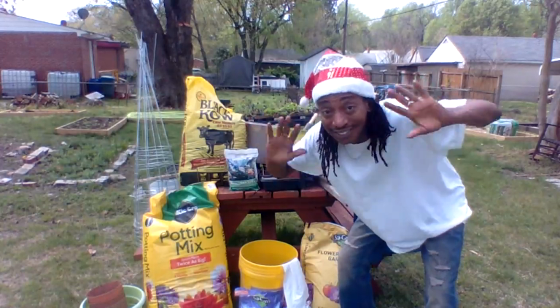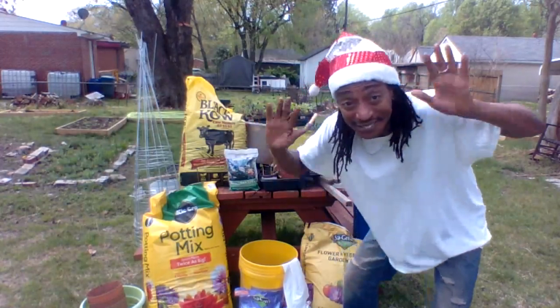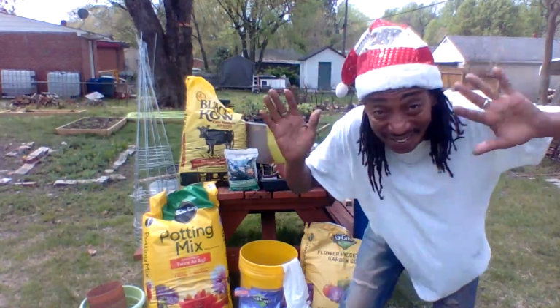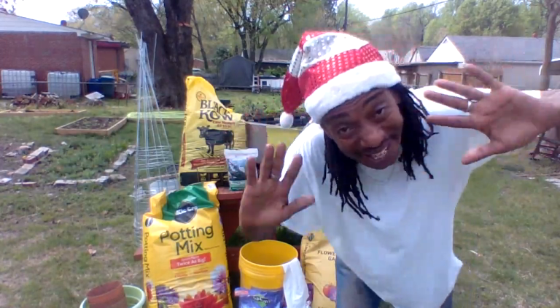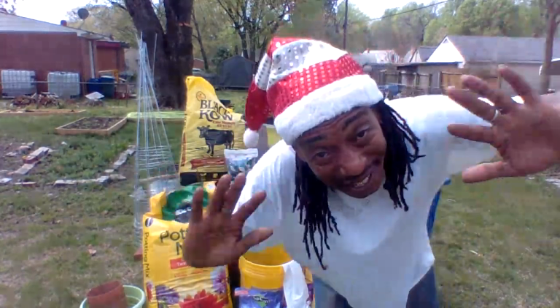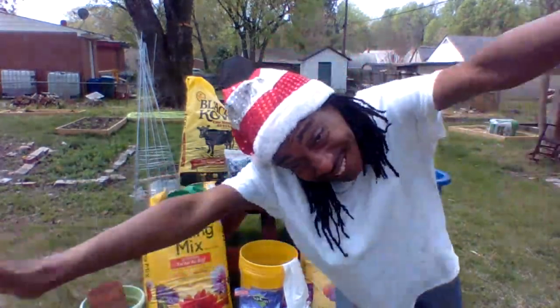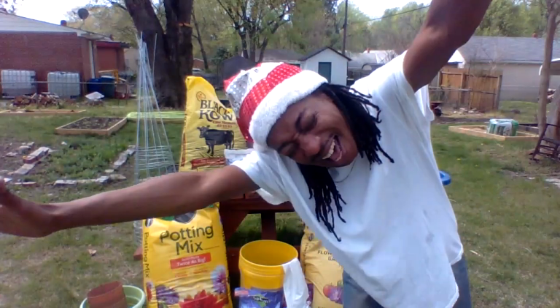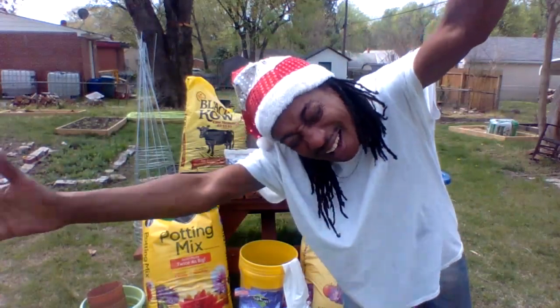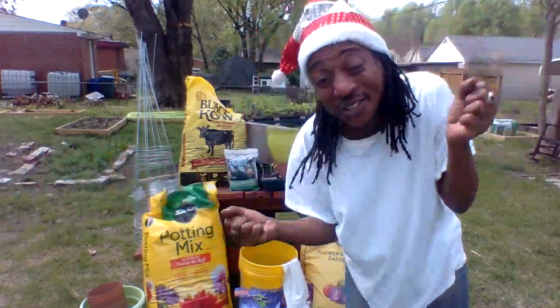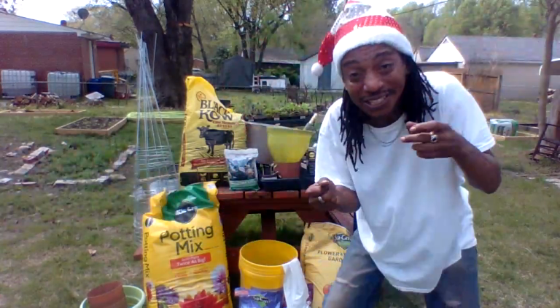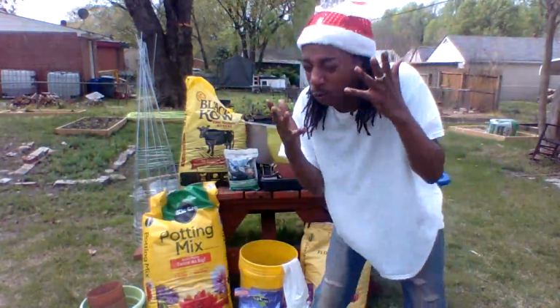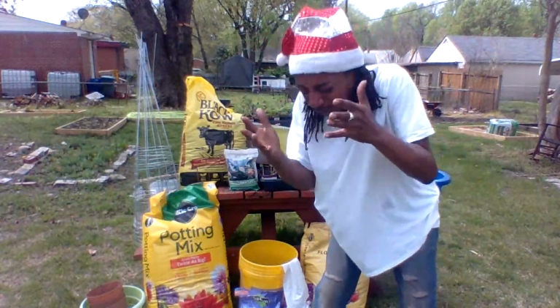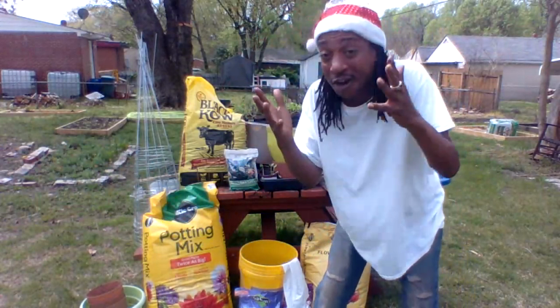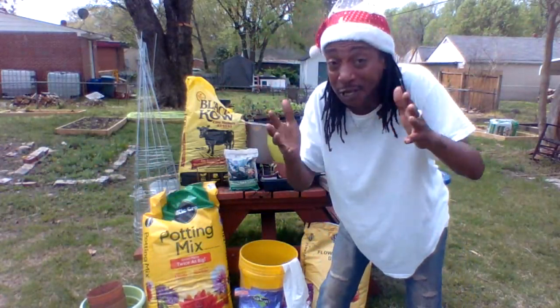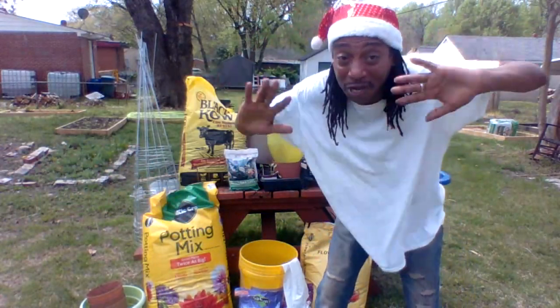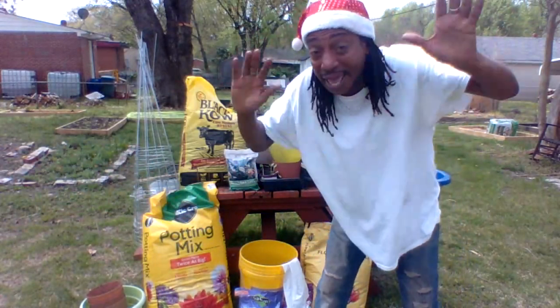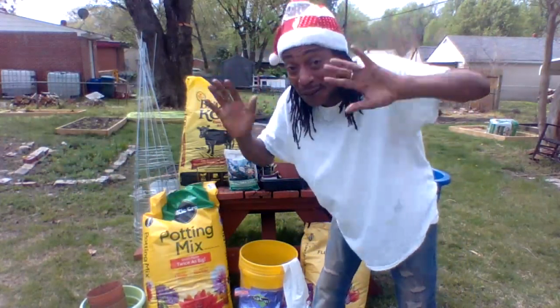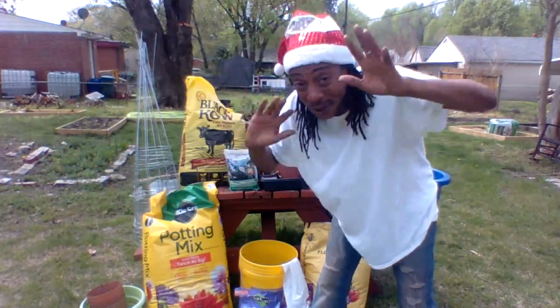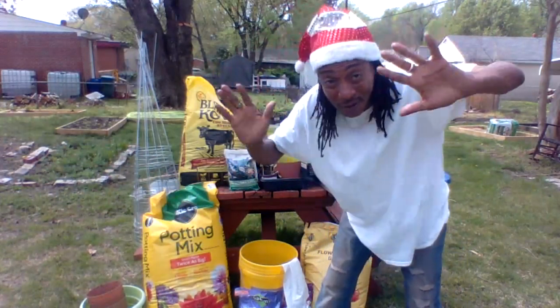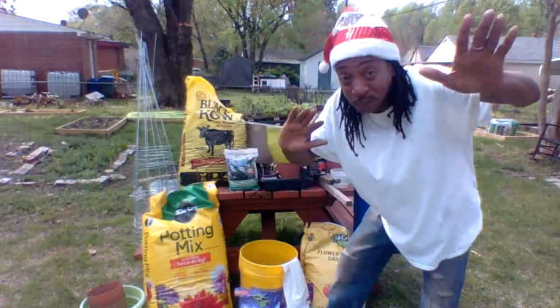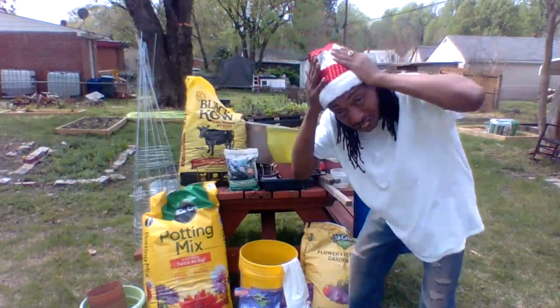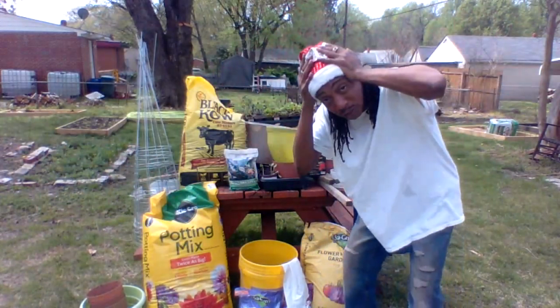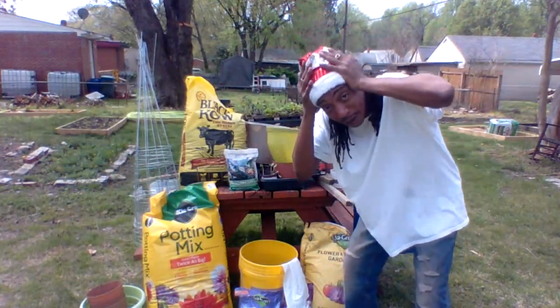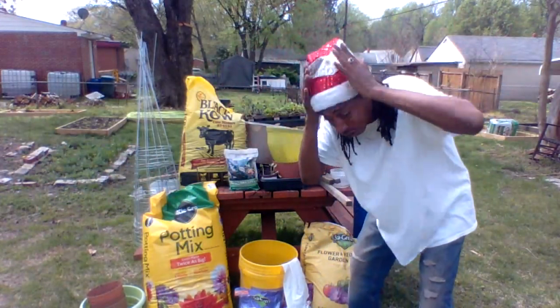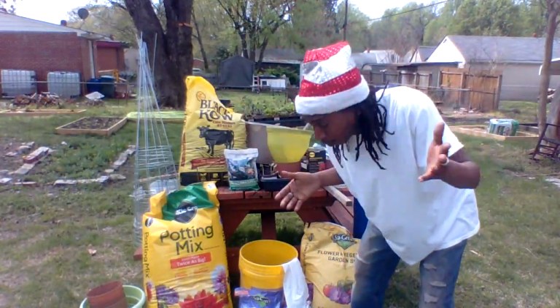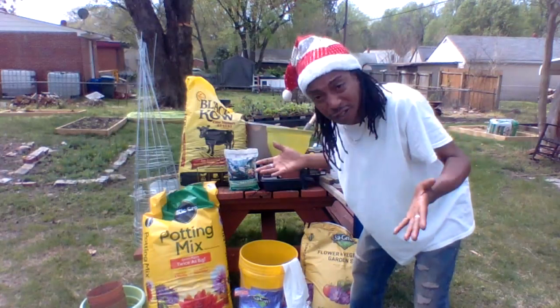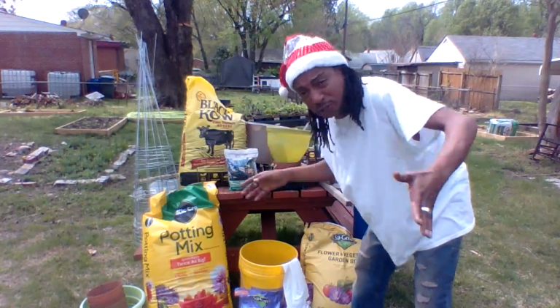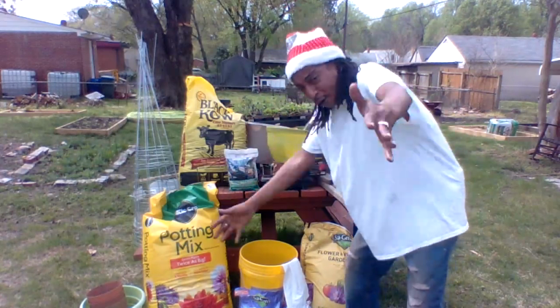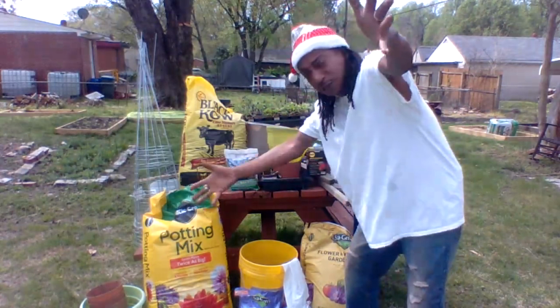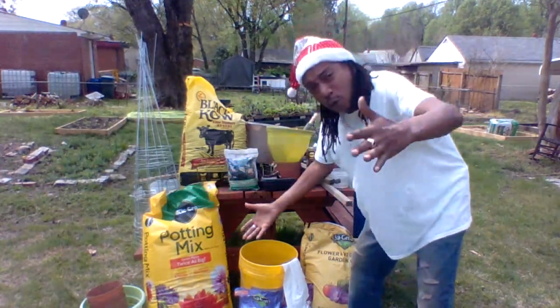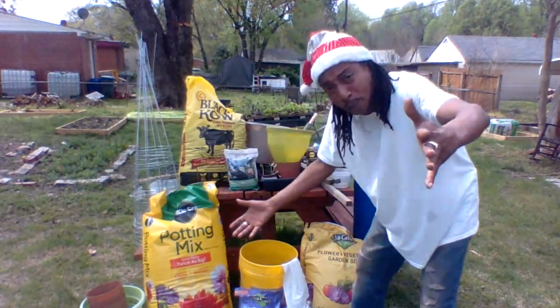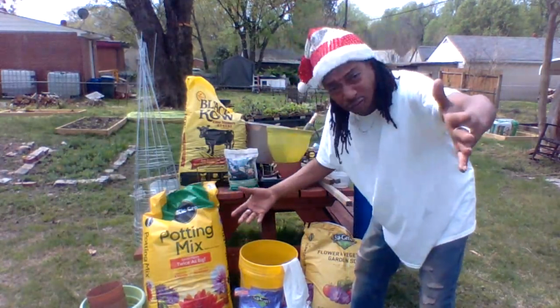What's up, you guys? How you doing today? Welcome to Garden with Skinny Boy Randy. You wonder why I got a Christmas hat on? Because it feels like Christmas when the weather breaks for me.